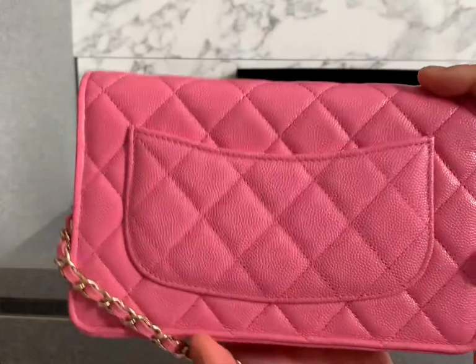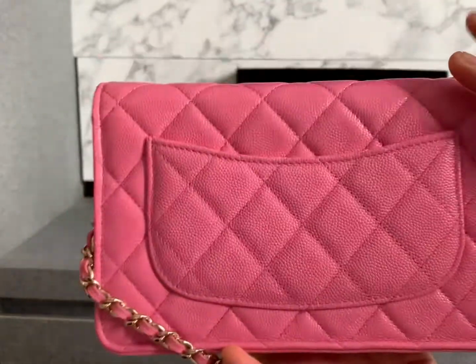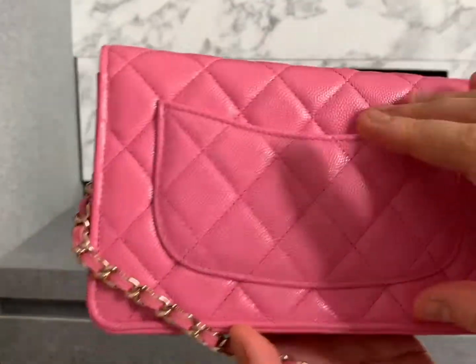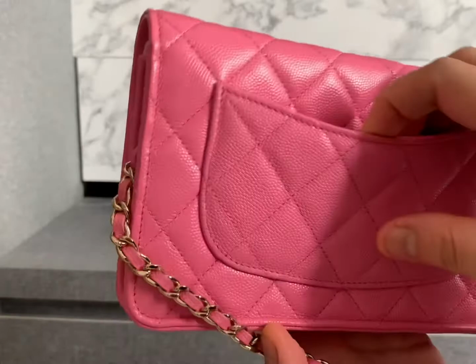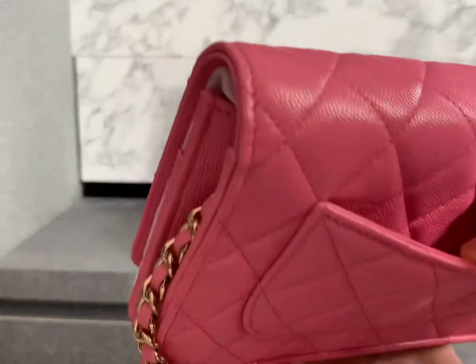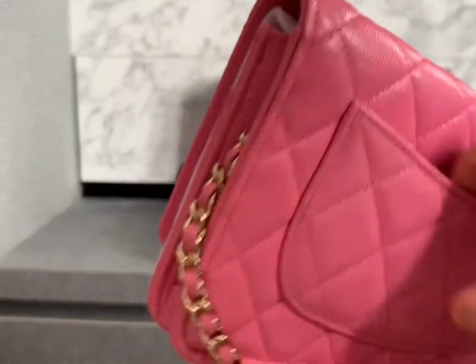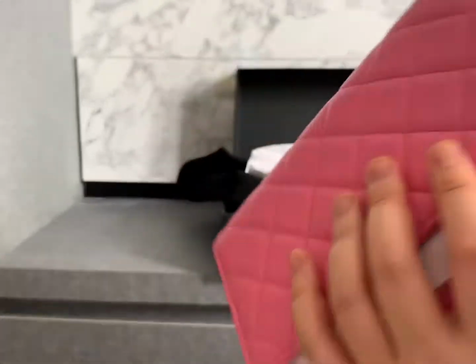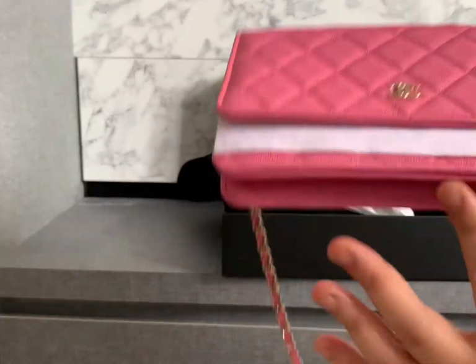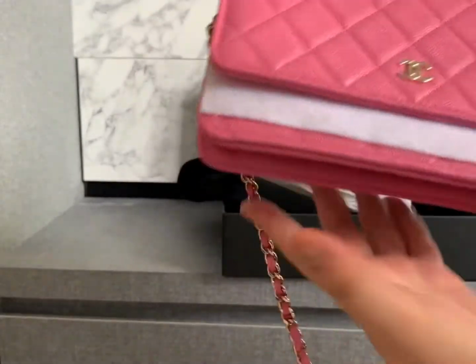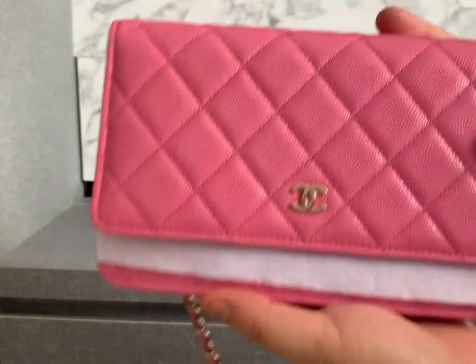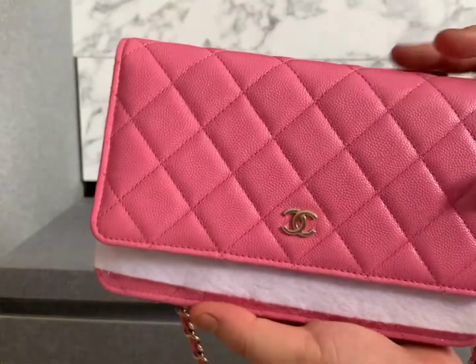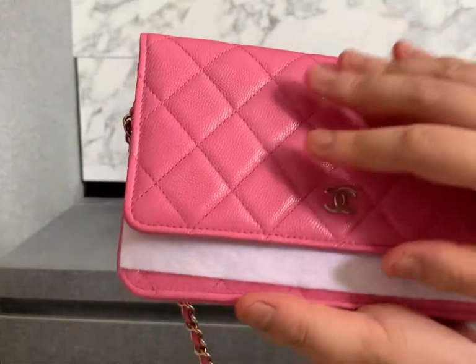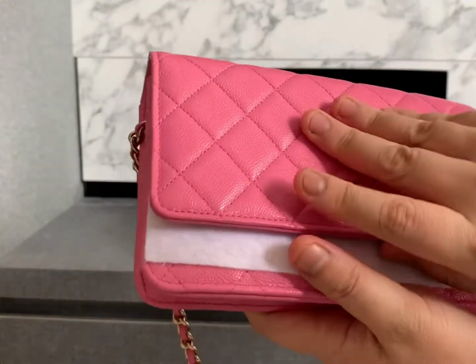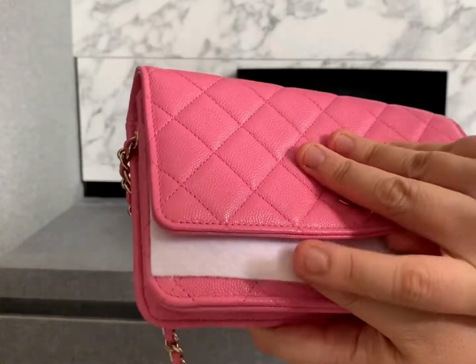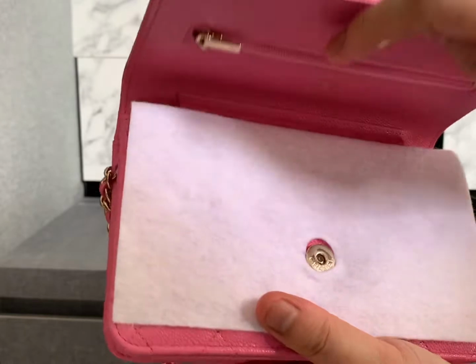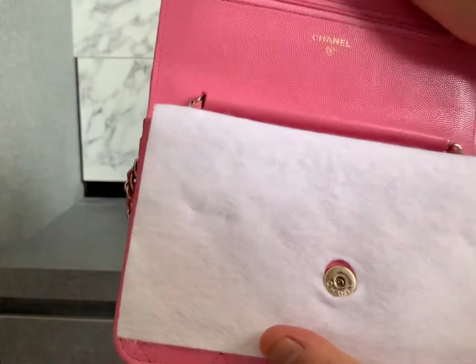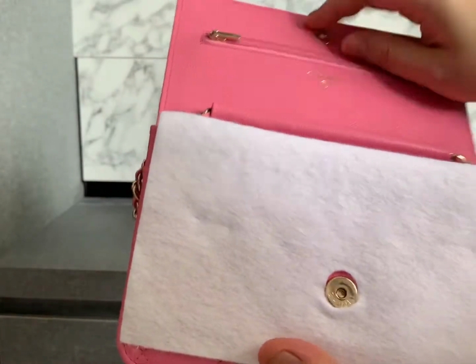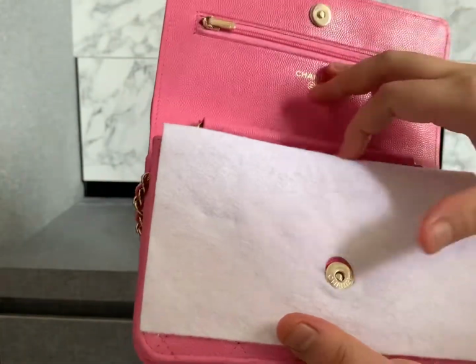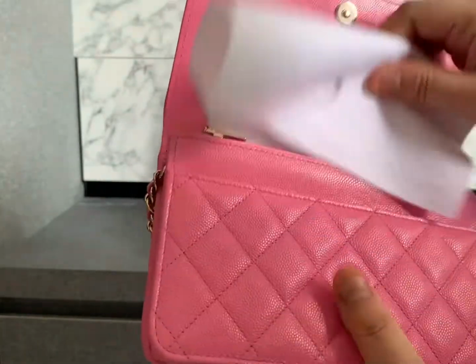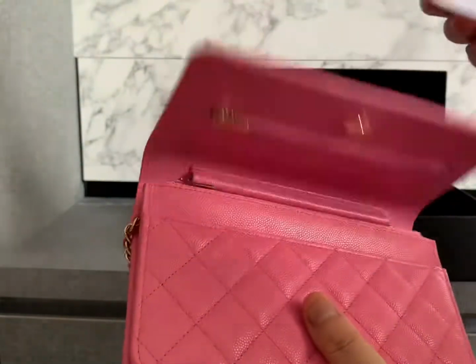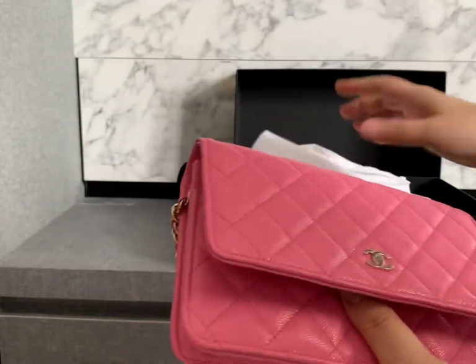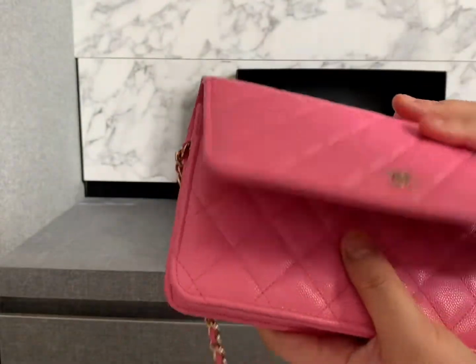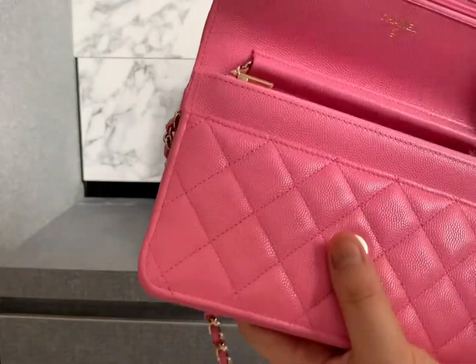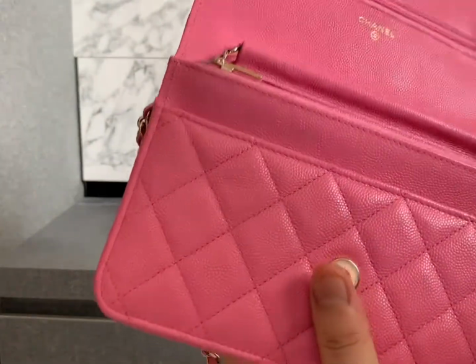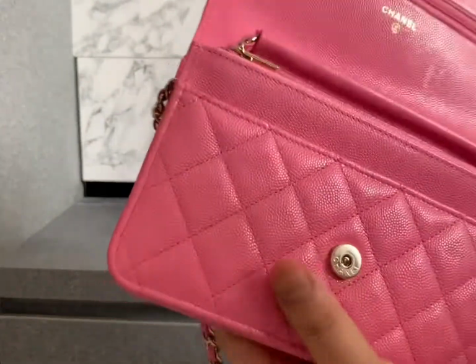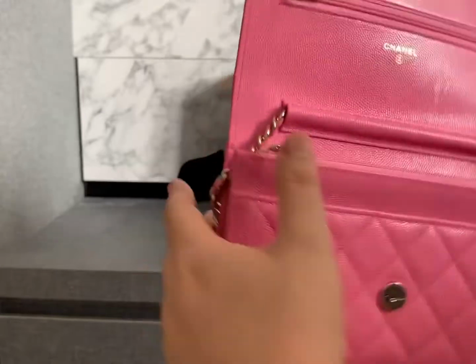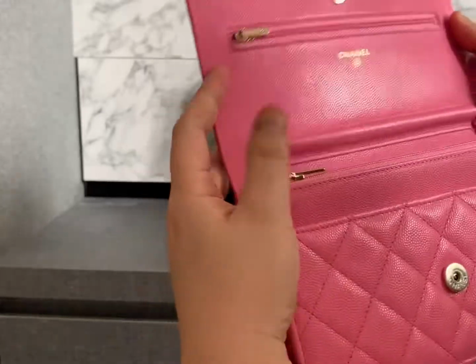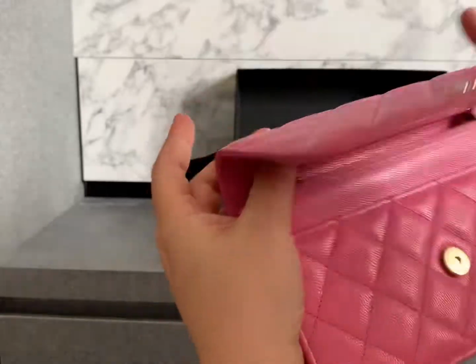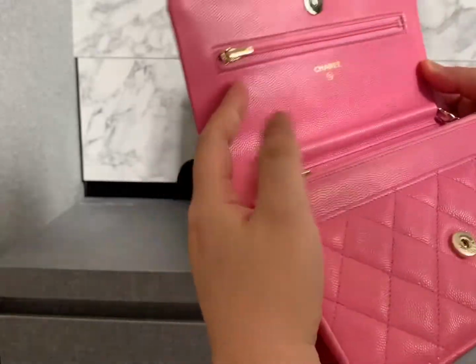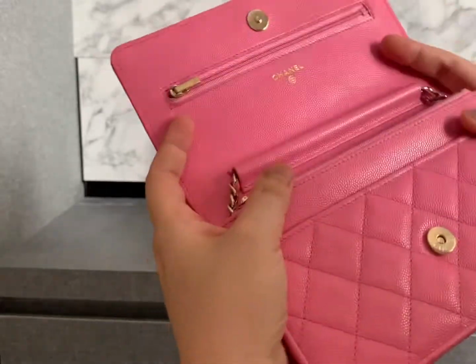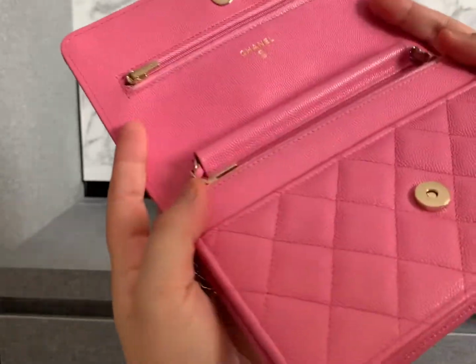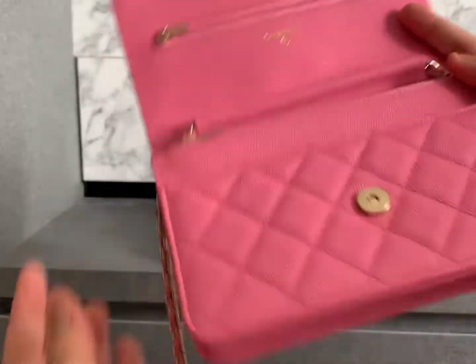I haven't had a WOC from Chanel before, but I have the LV Wallet on Chain, which is also in pink with printed leather. That one is quite nice too, but I'm thinking of selling it because I think one WOC is enough.